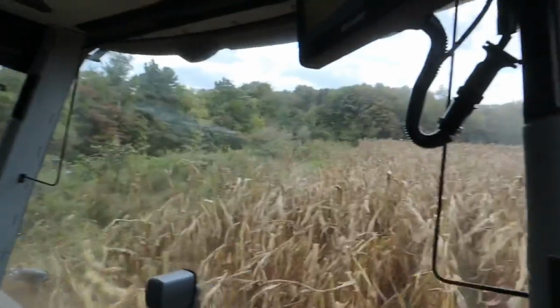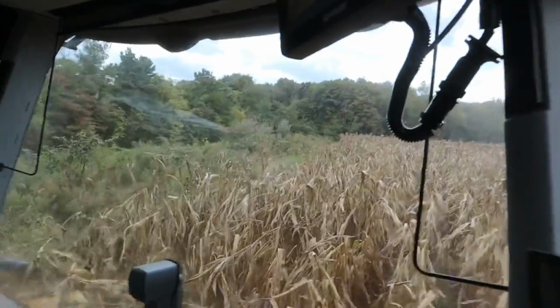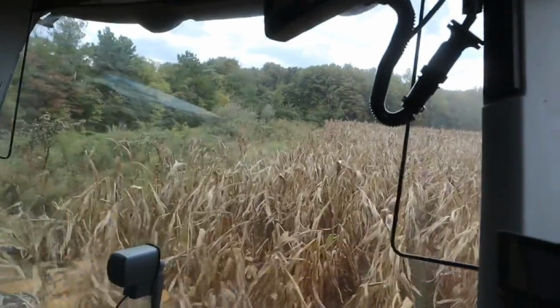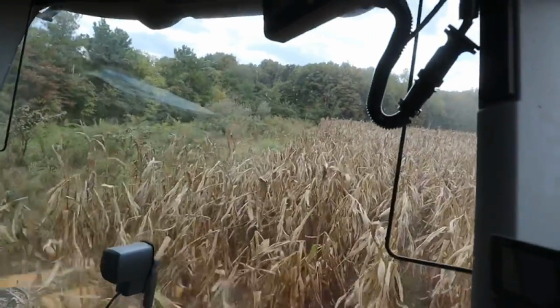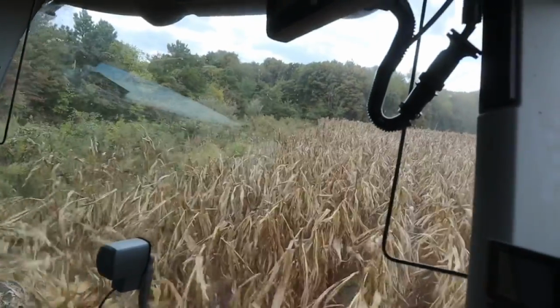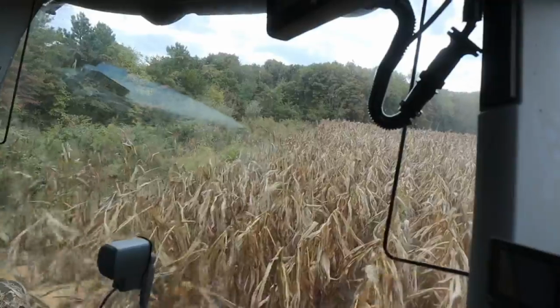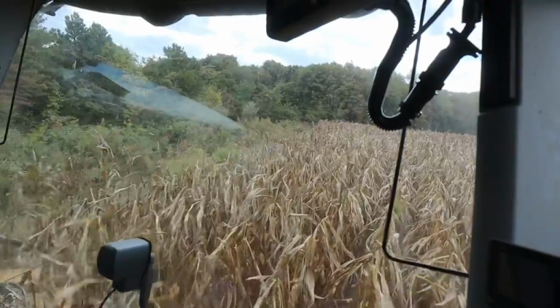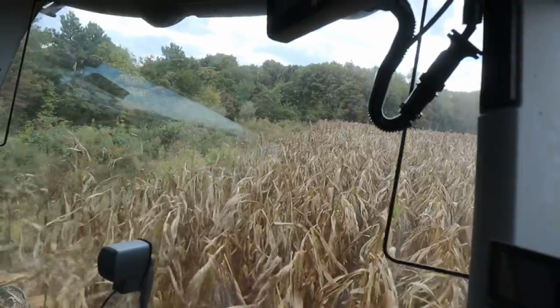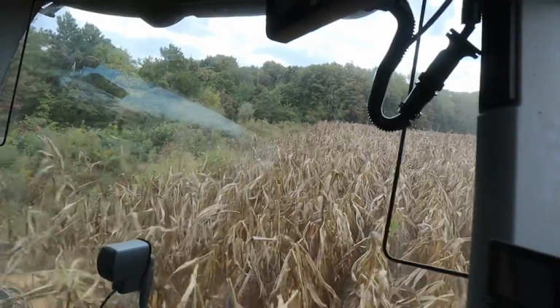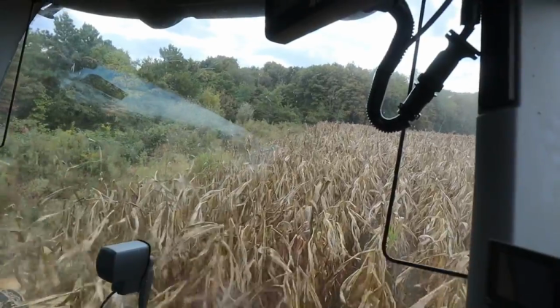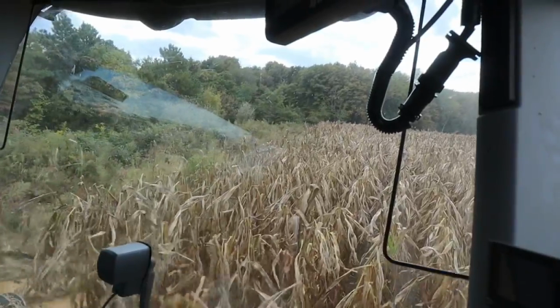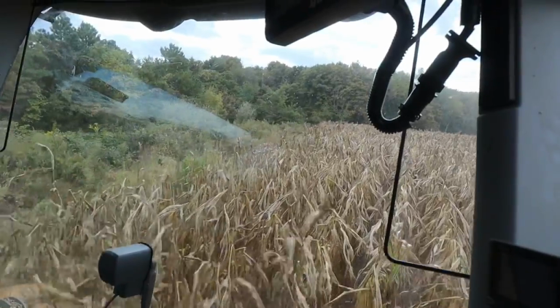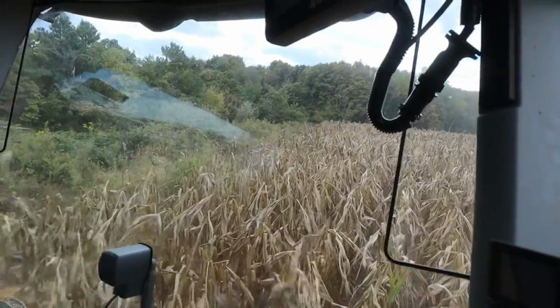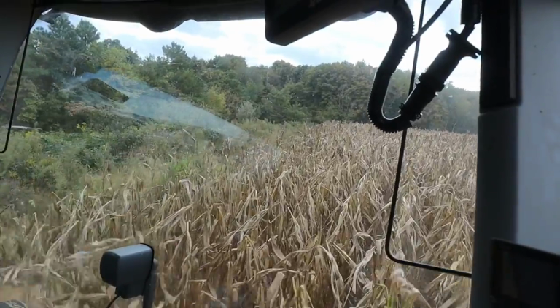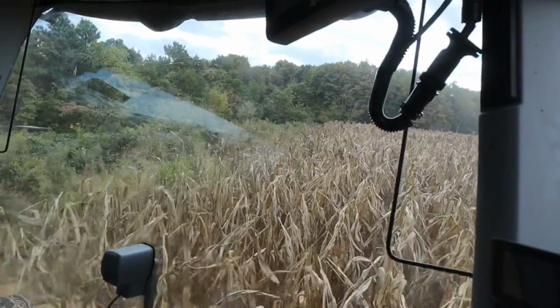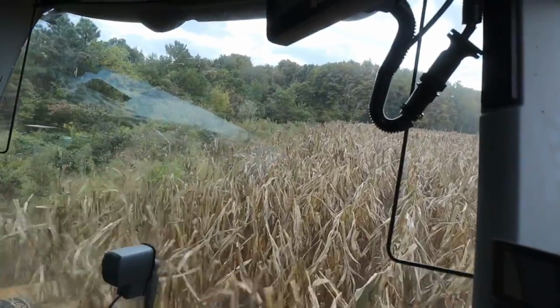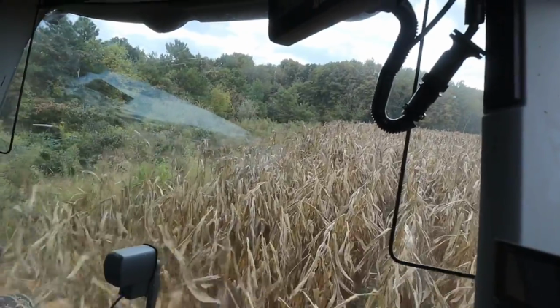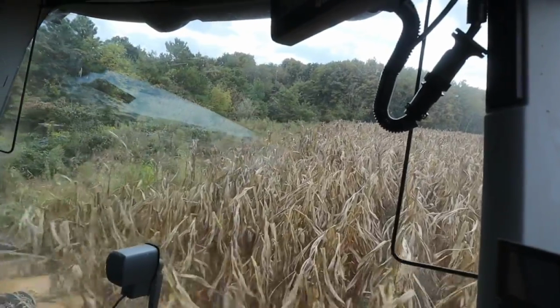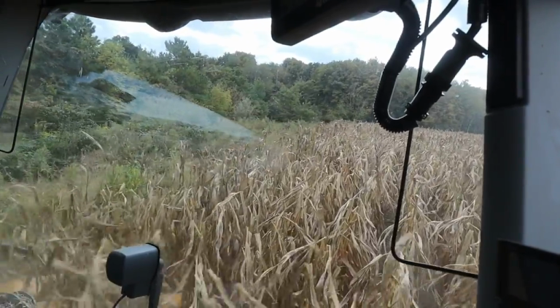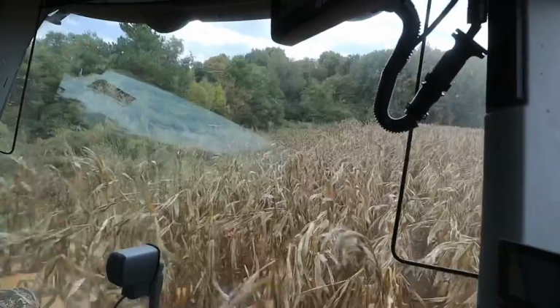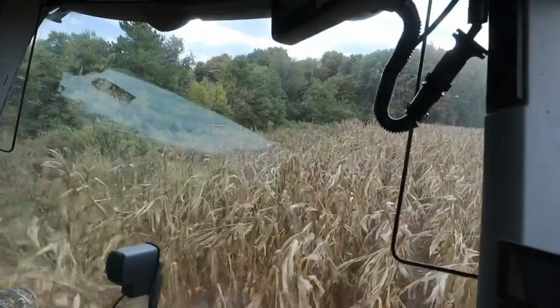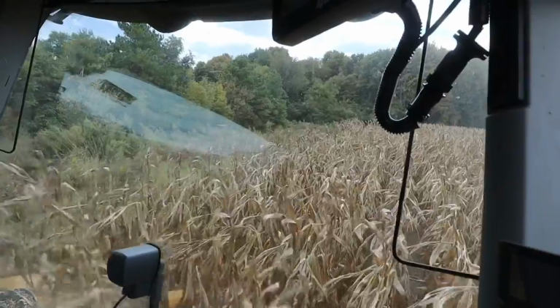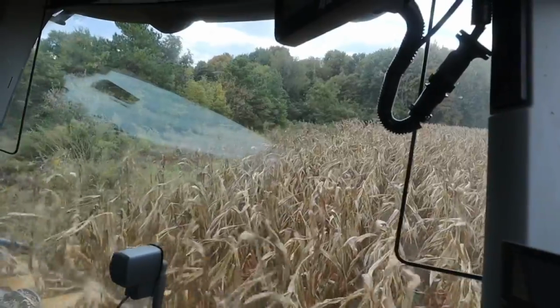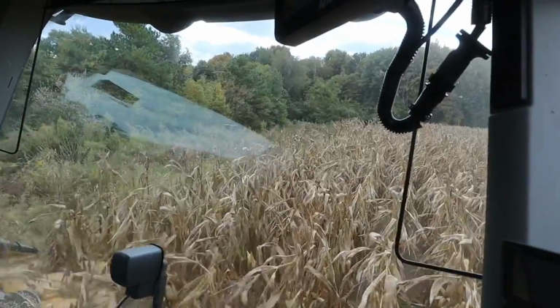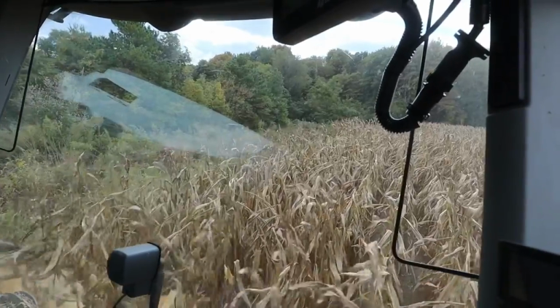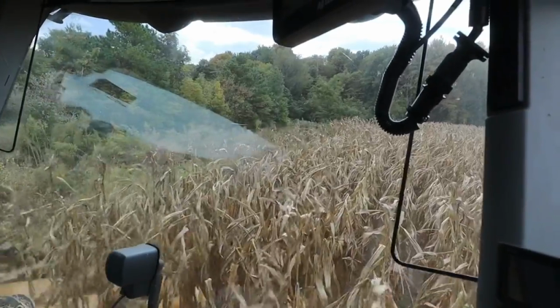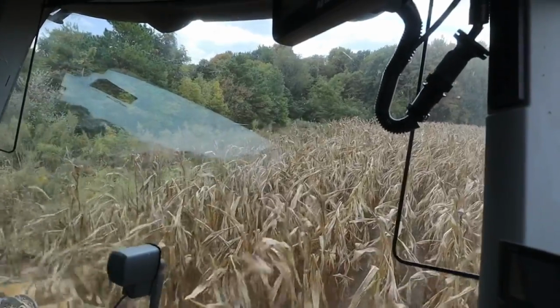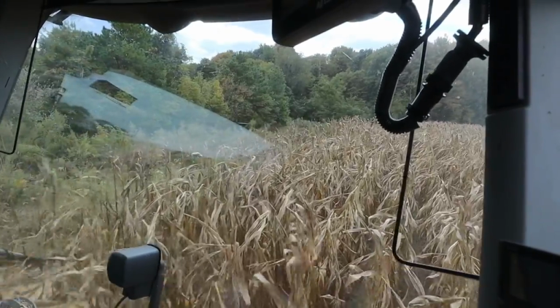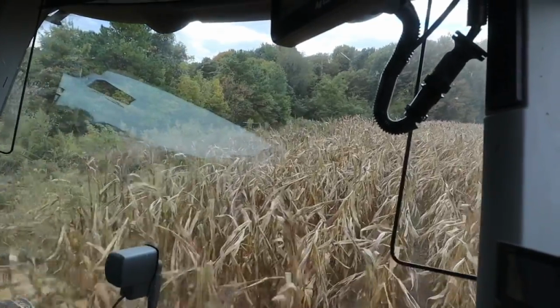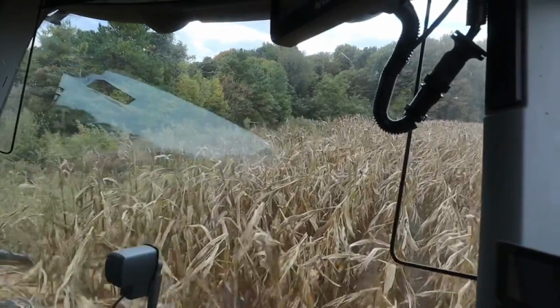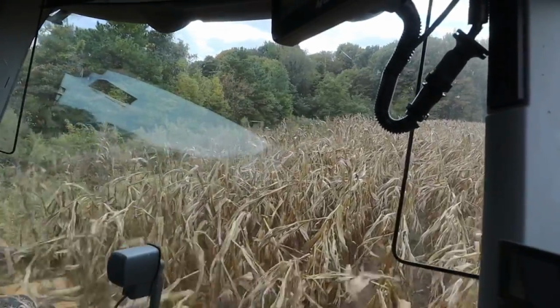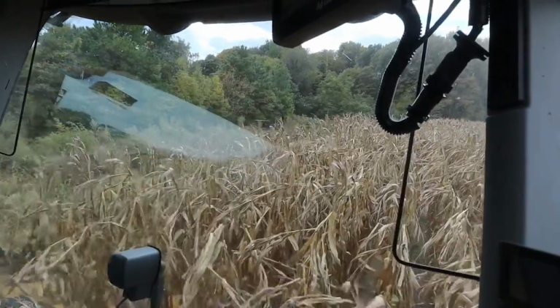Starting another field here called the log yard. It had pine trees that we cleaned up a couple years ago. Very rough. Pretty good corn. Just looking to see if the top broke out, but it didn't get torn.